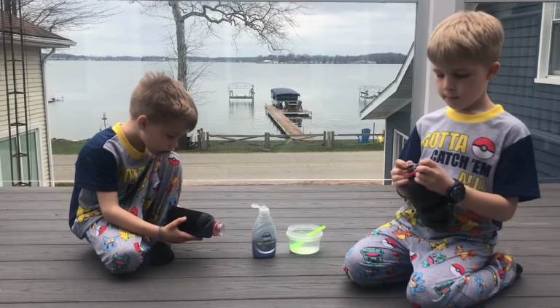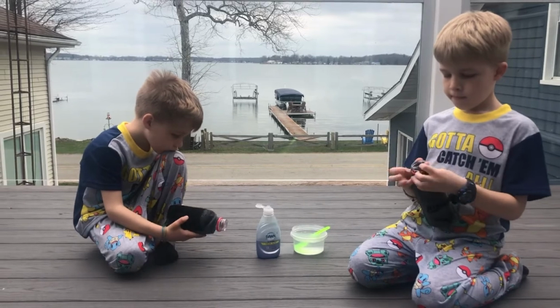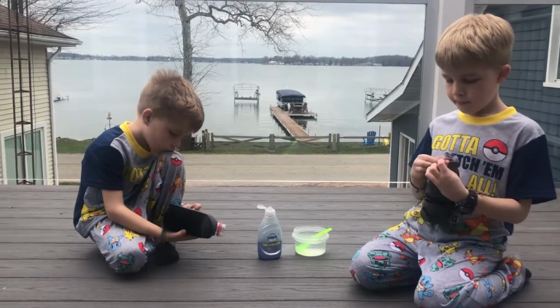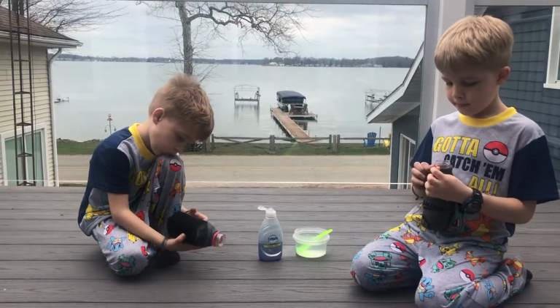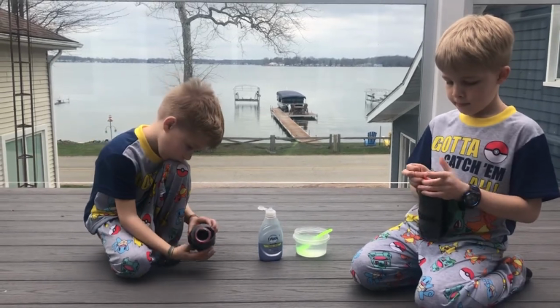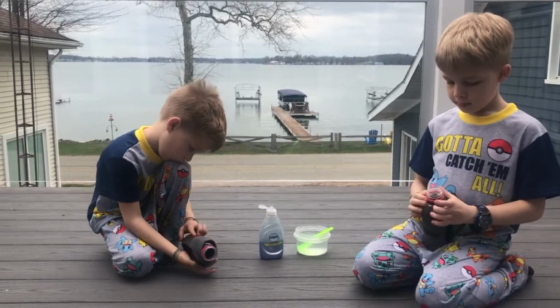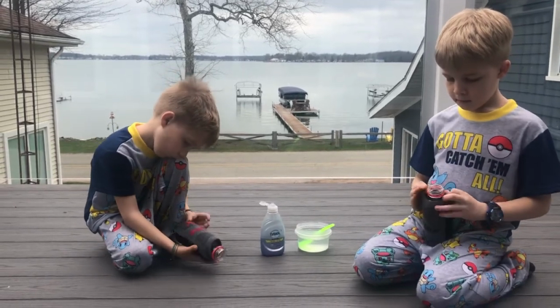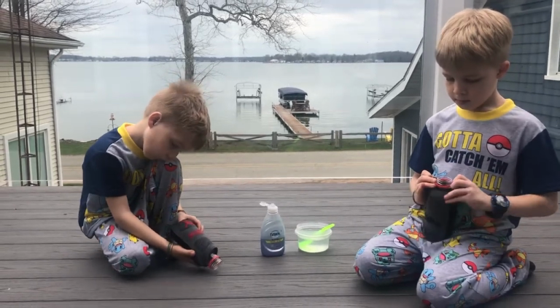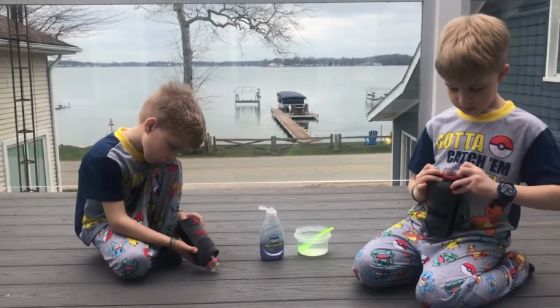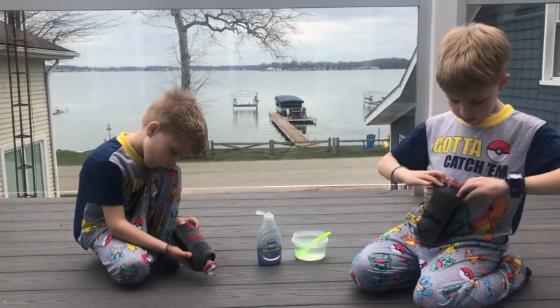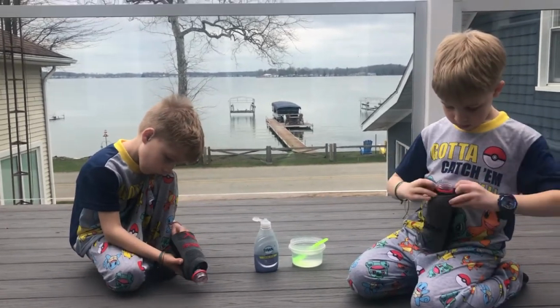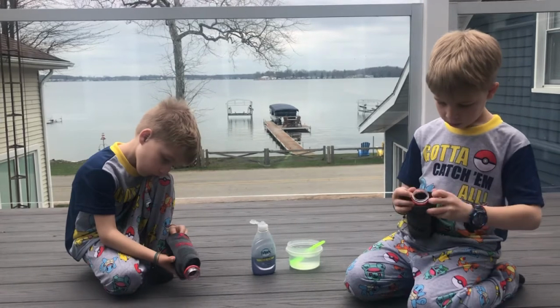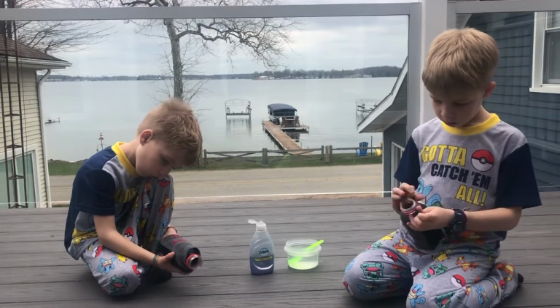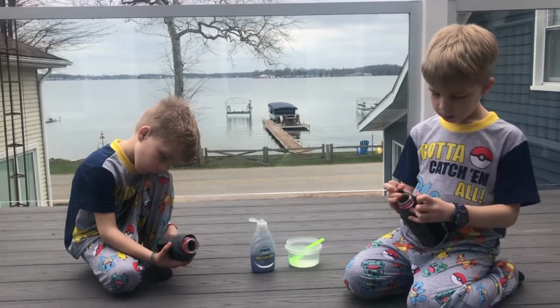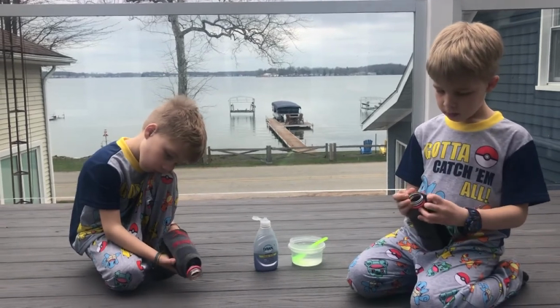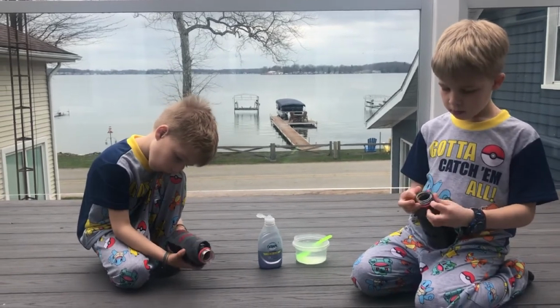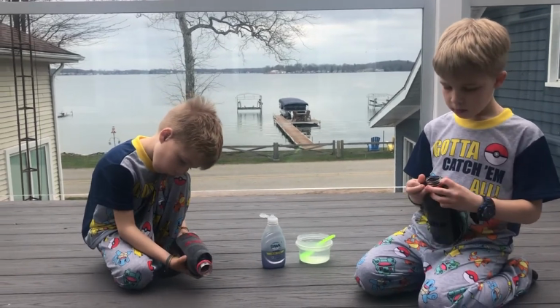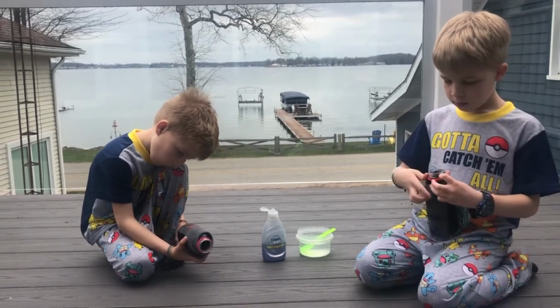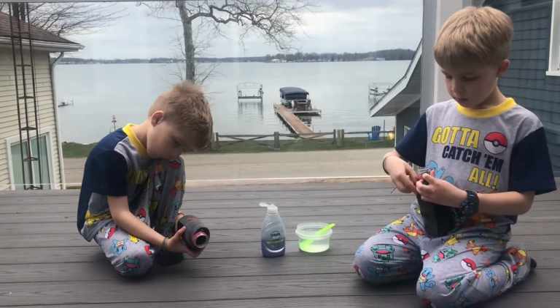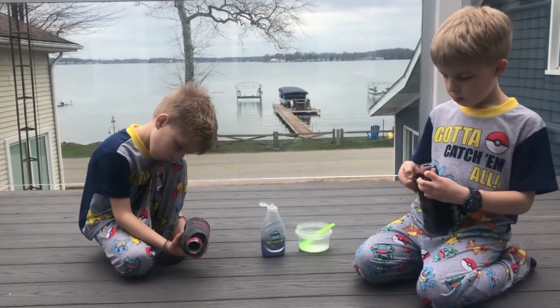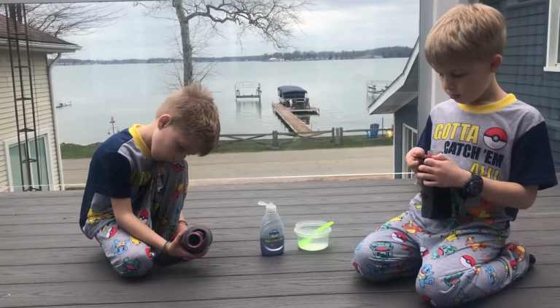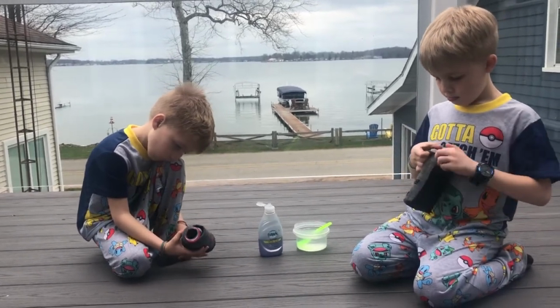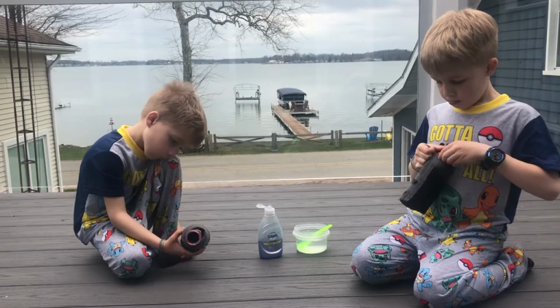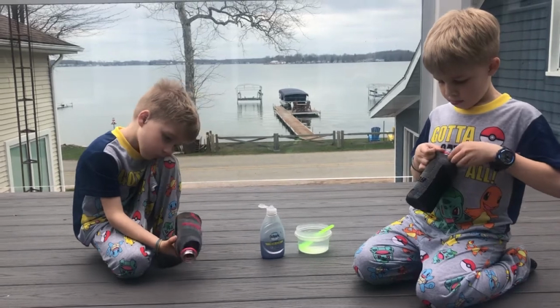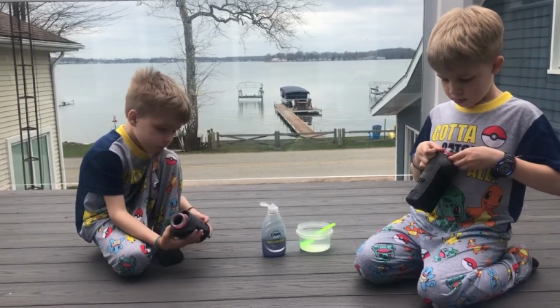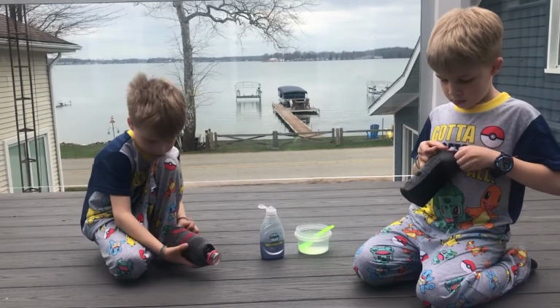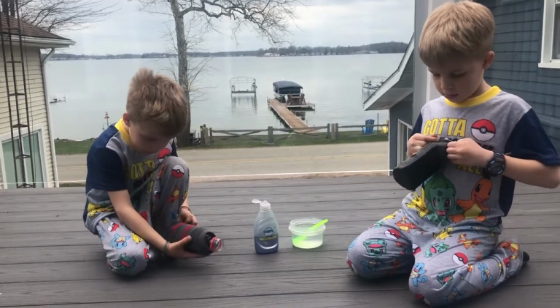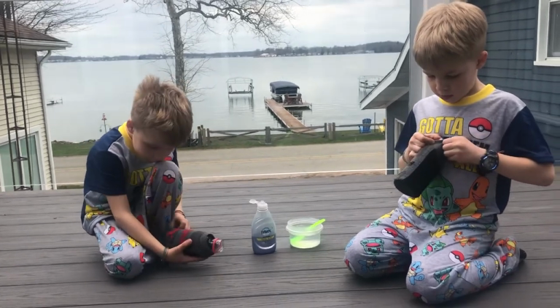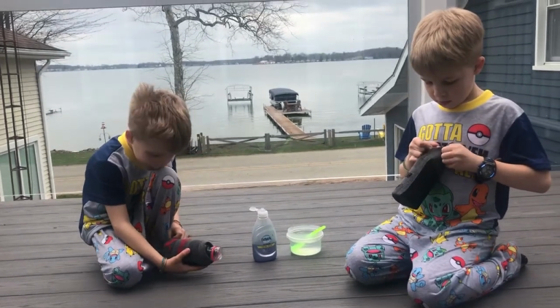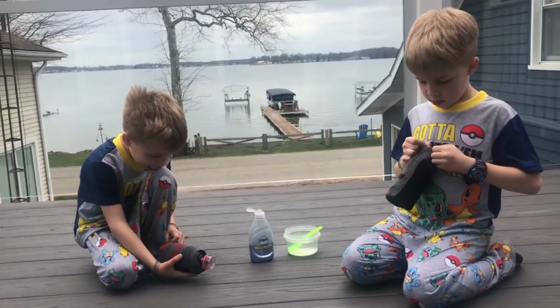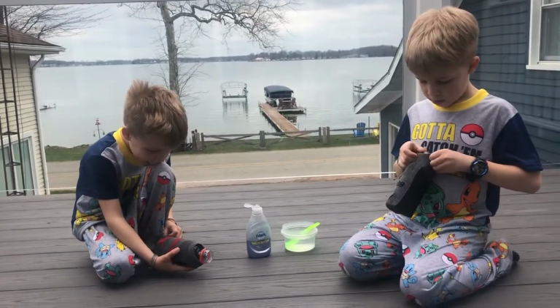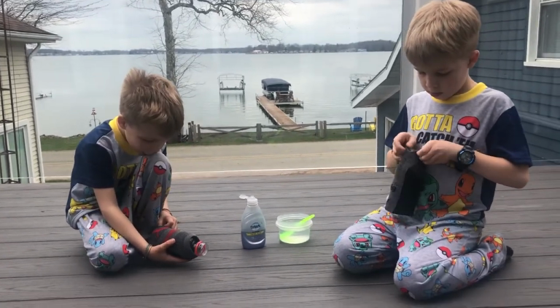Parents, you can help to cut off the bottom of a pop bottle or water bottle, and then you put a sock over that. We already did that part so that the kids wouldn't cut their fingers on it — I helped them with that part.